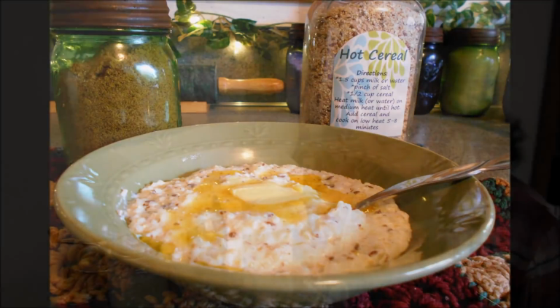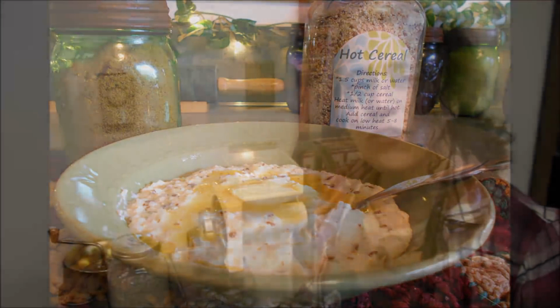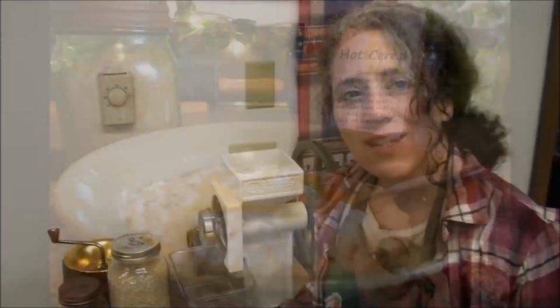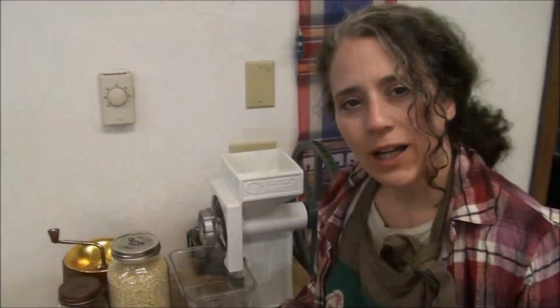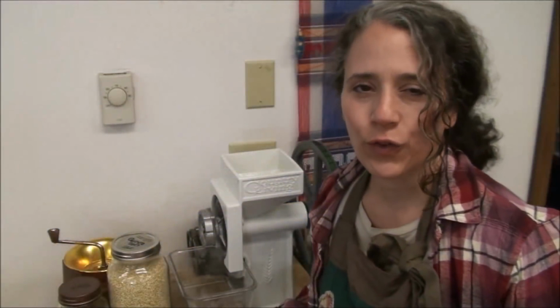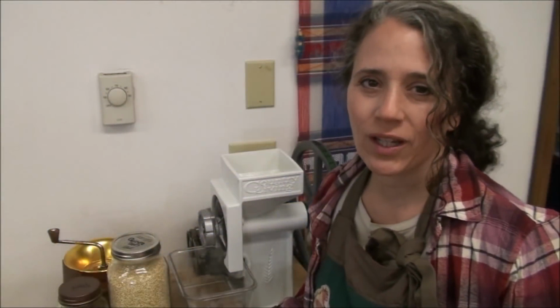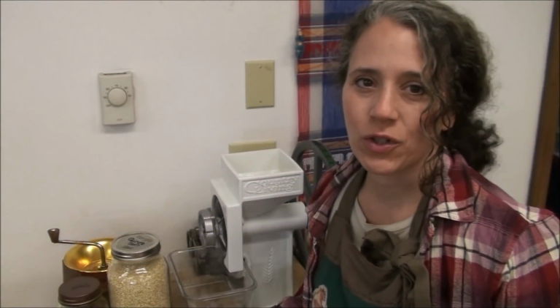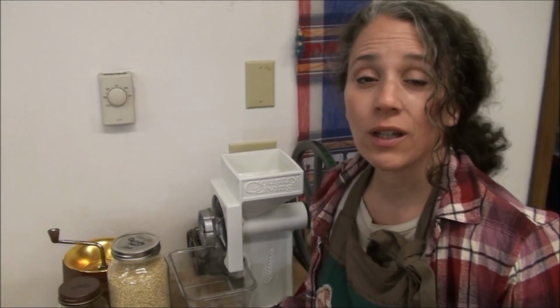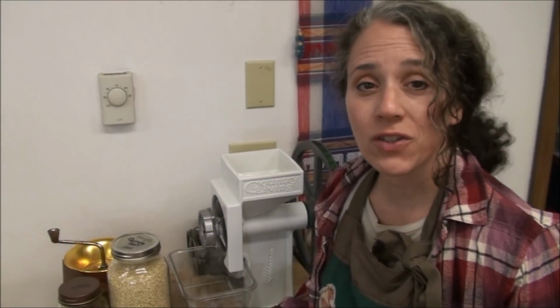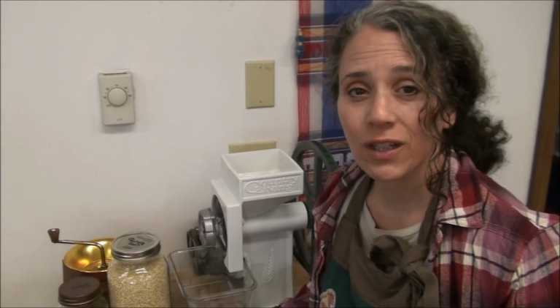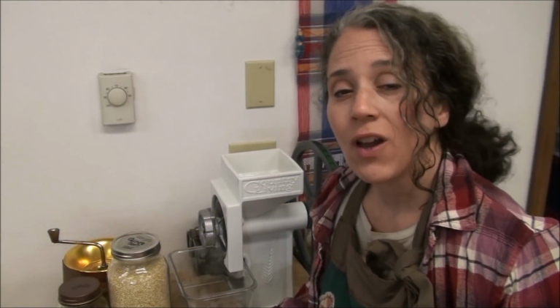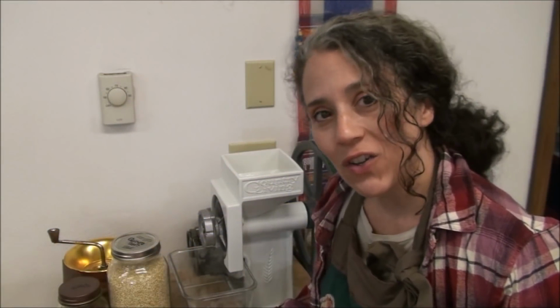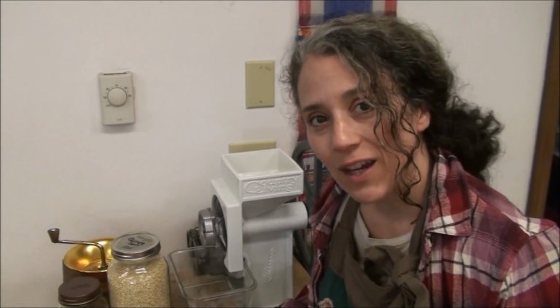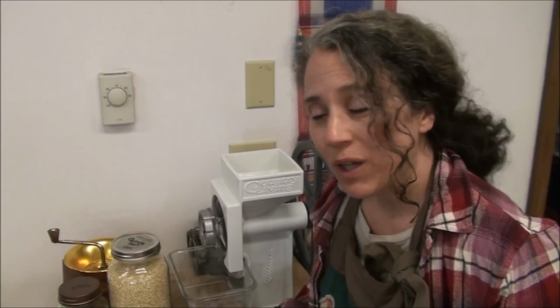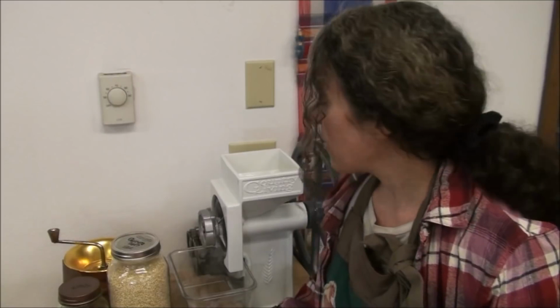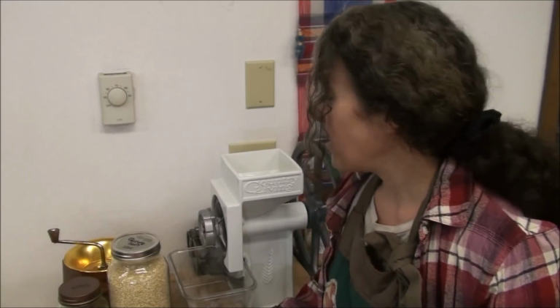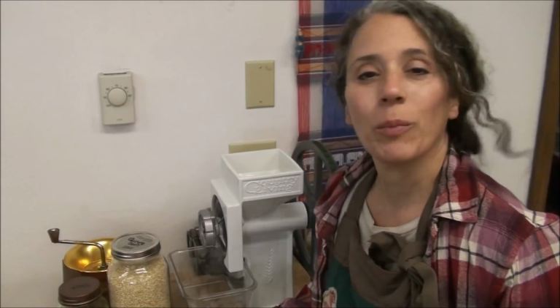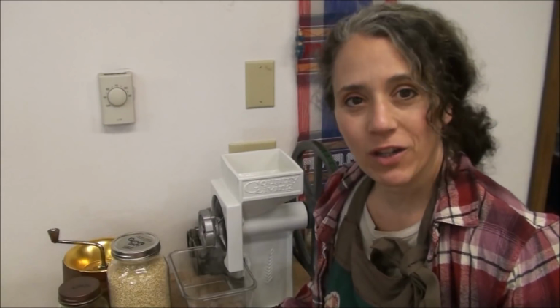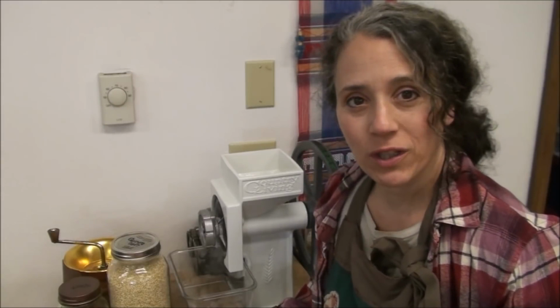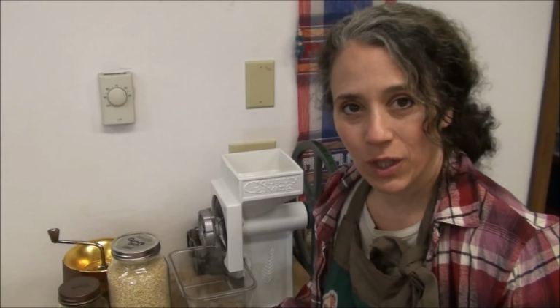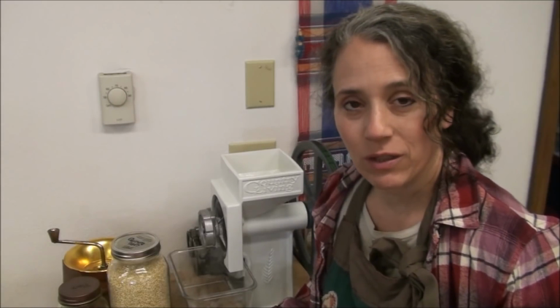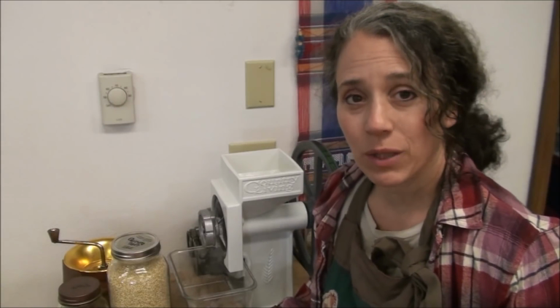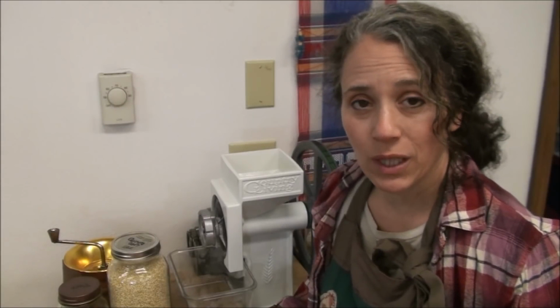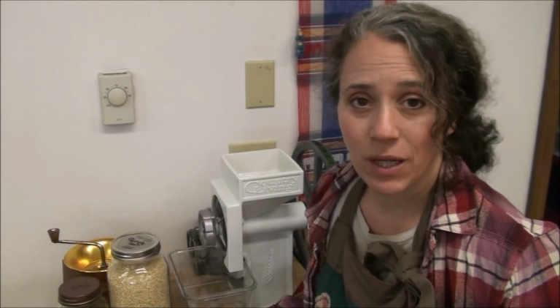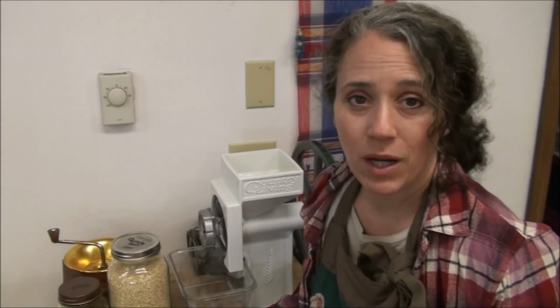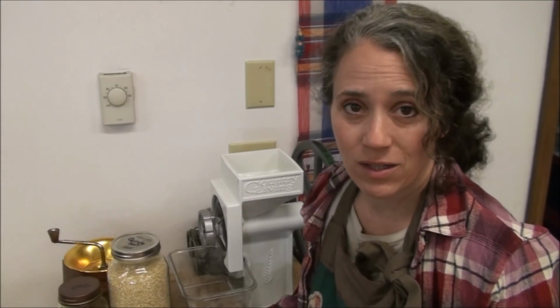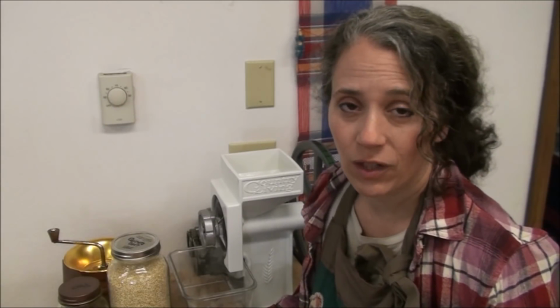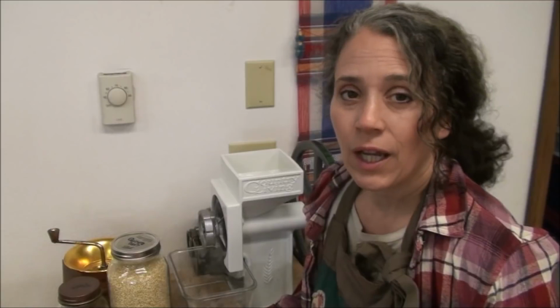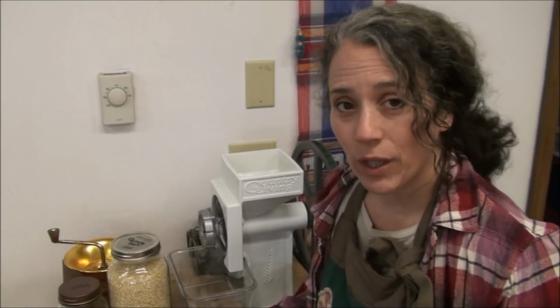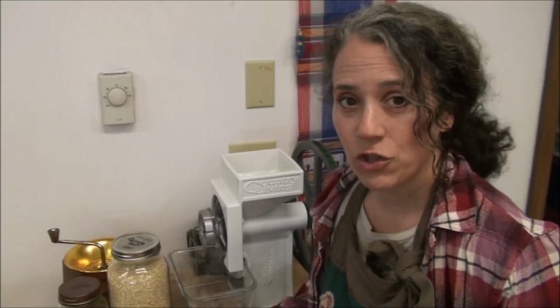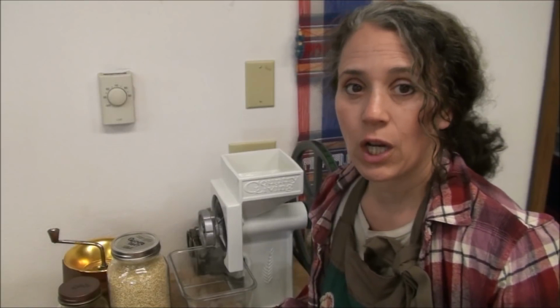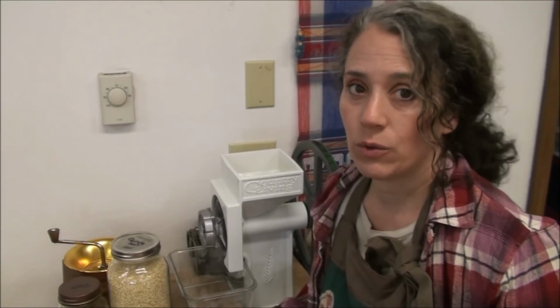Hello friends, Heidi here from Rain Country. God is good all the time. I'm standing here by my Country Living grain mill because I'm getting ready to make some hot cereal, and I wanted to show you how I do it.